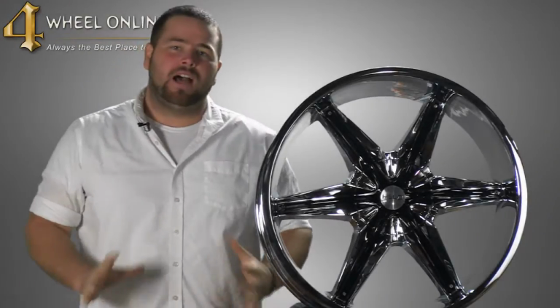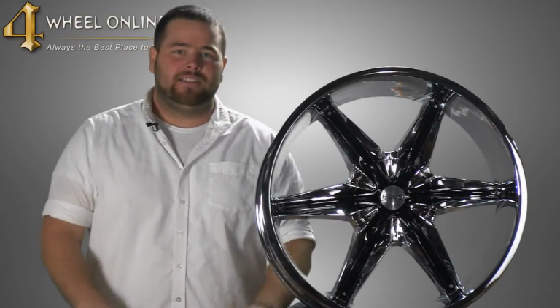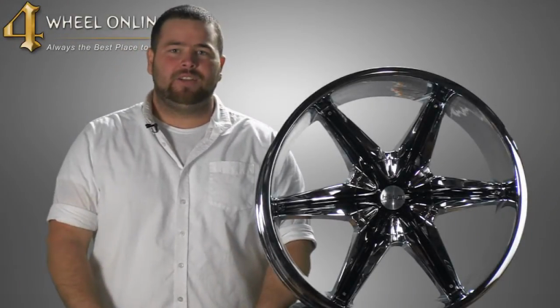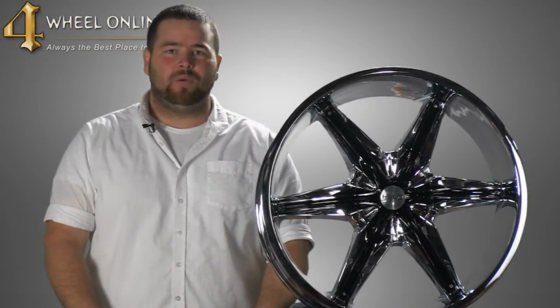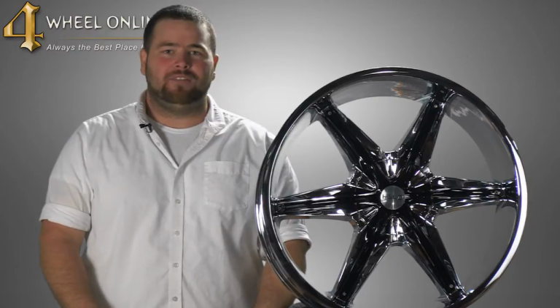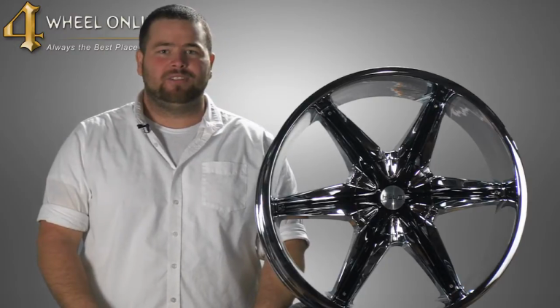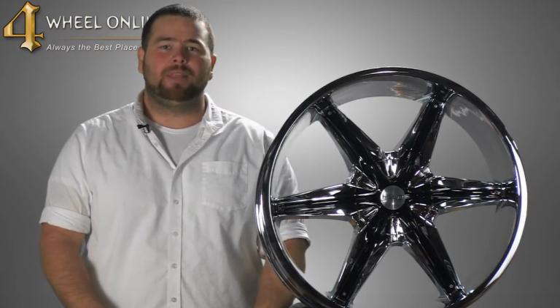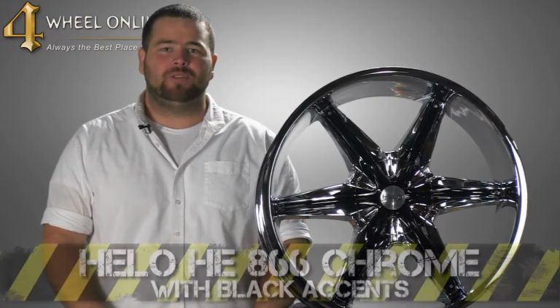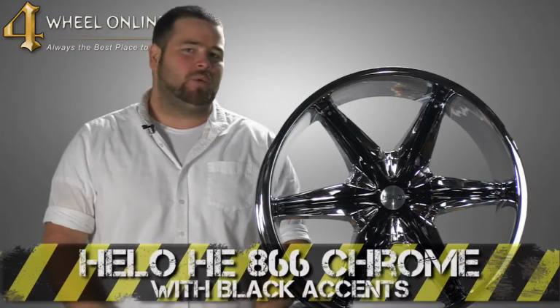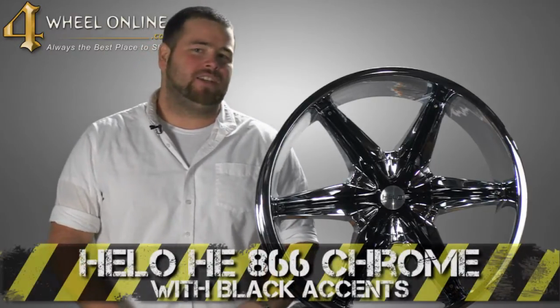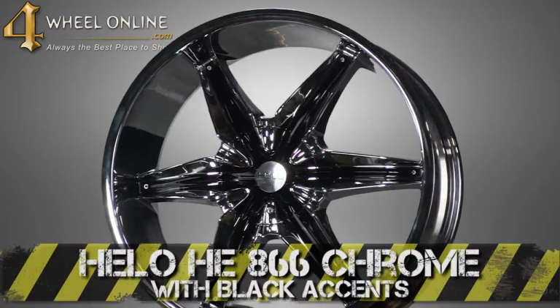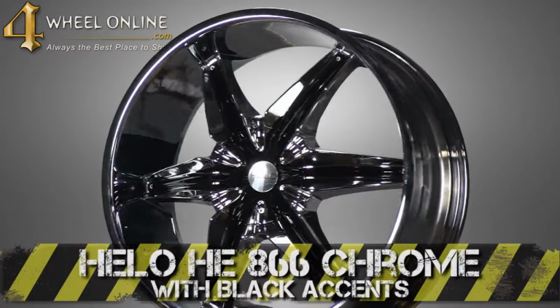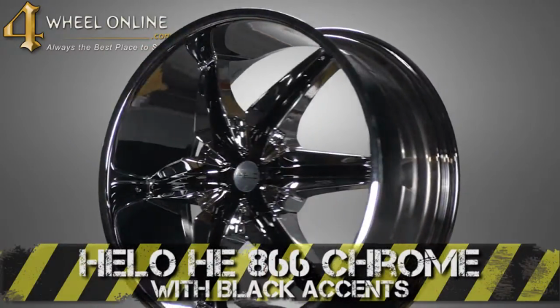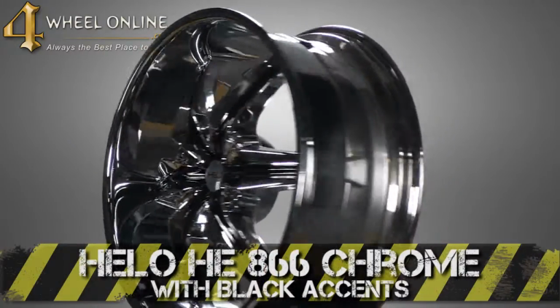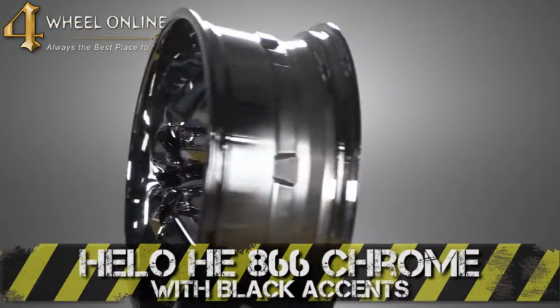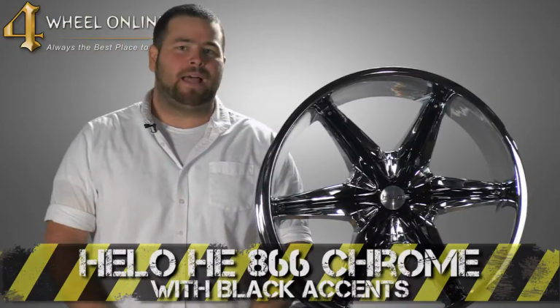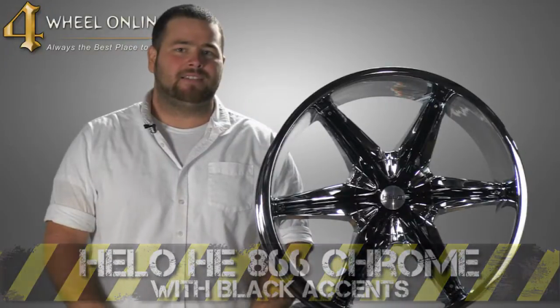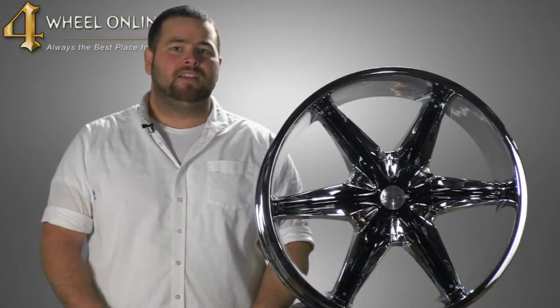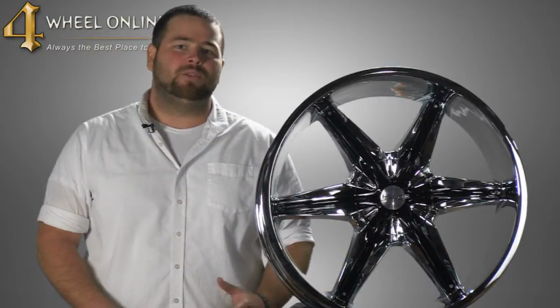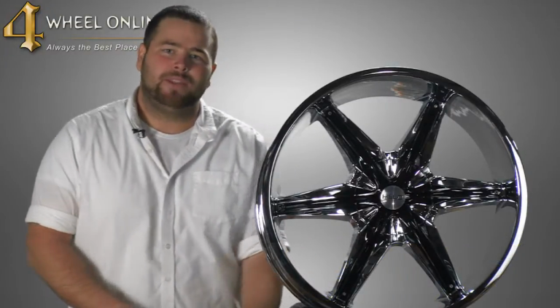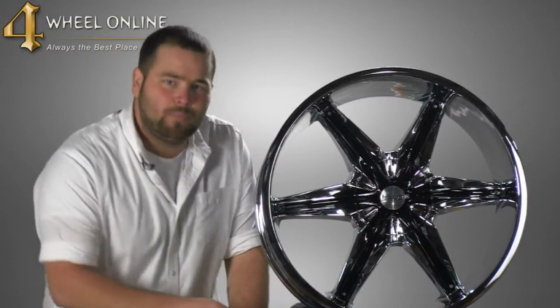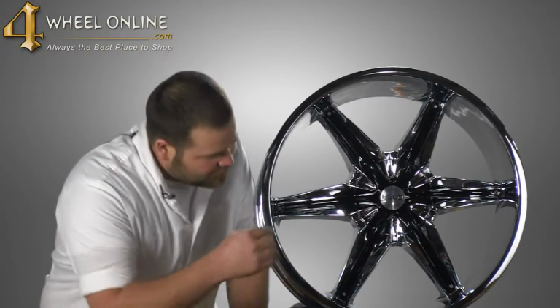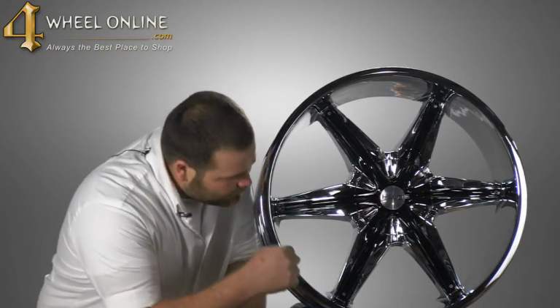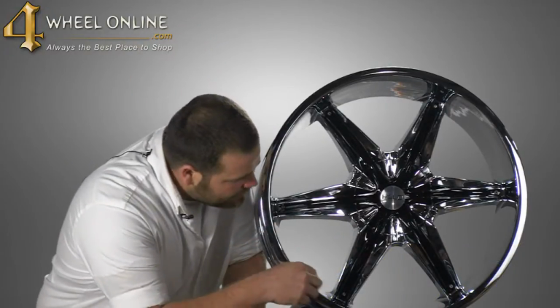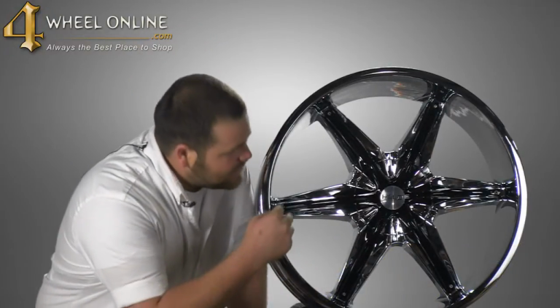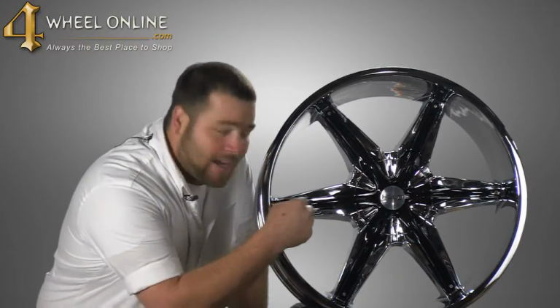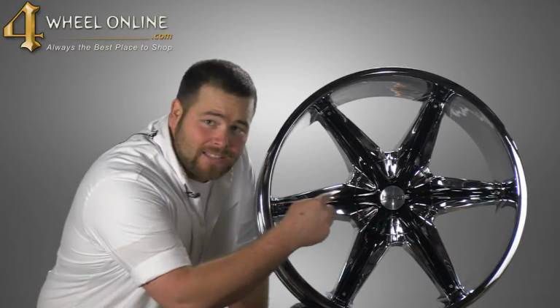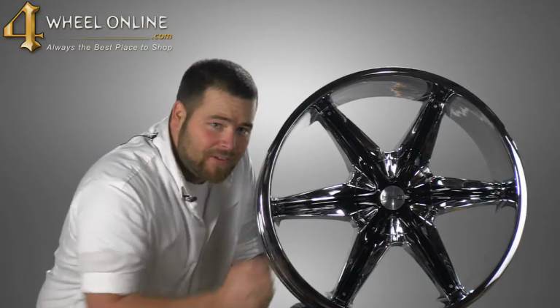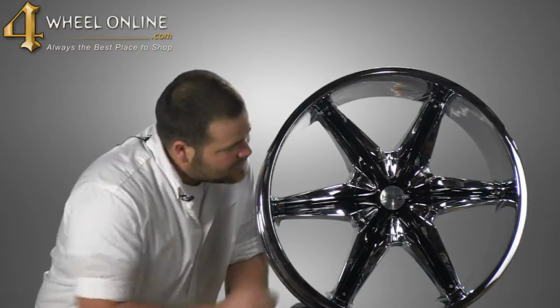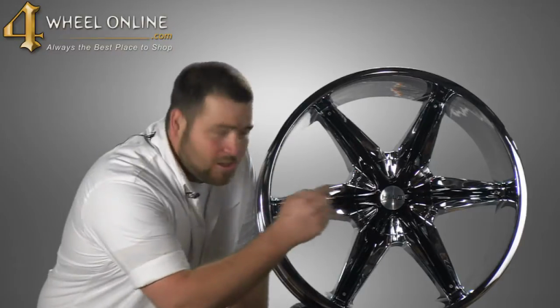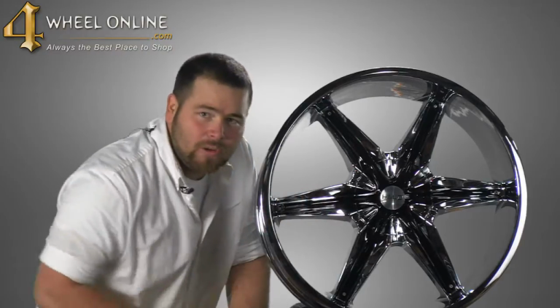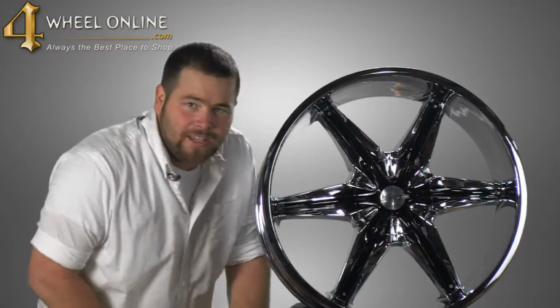Hi, and thank you for tuning in to 4WheelOnline videos. Today I would like to show you the Hilo HE866 chrome plated wheel with black accents. This wheel is available in a chrome plated finish. Check it out right here — it's got the black accents on the face and the Hilo logo on the center cap.